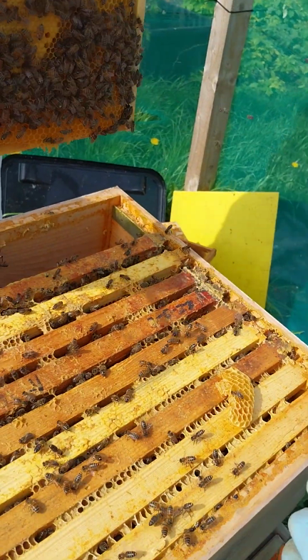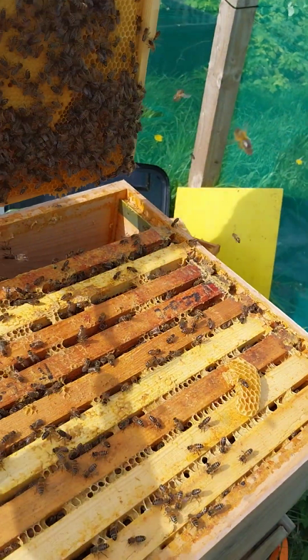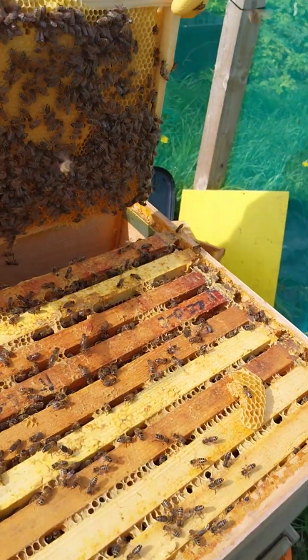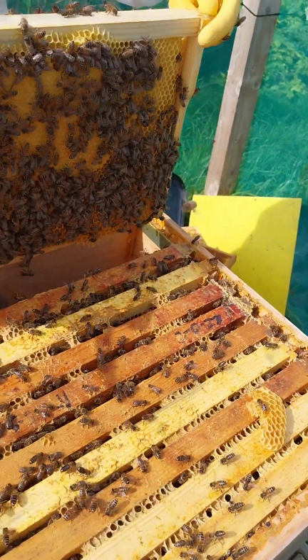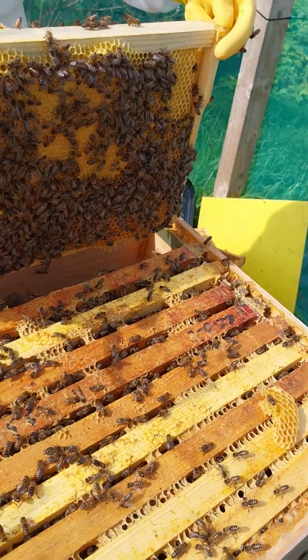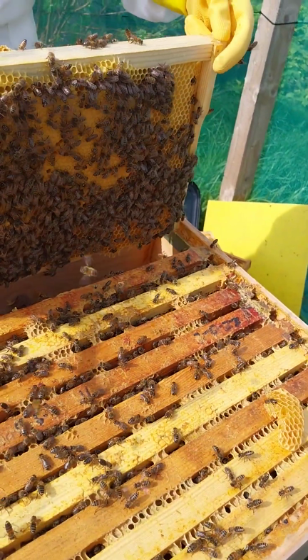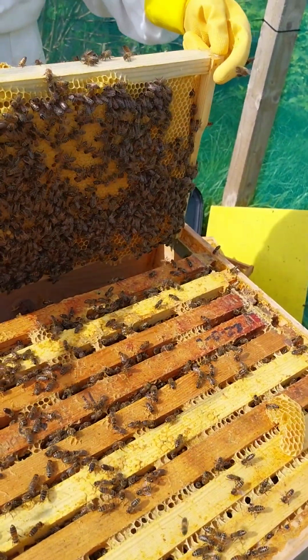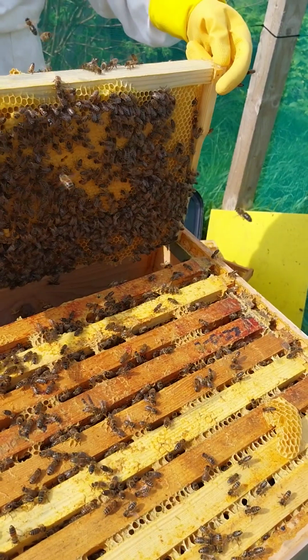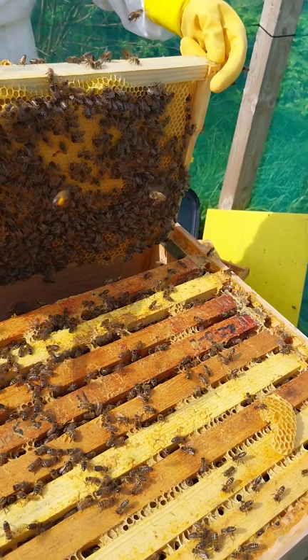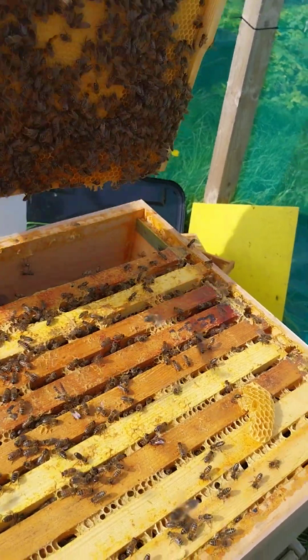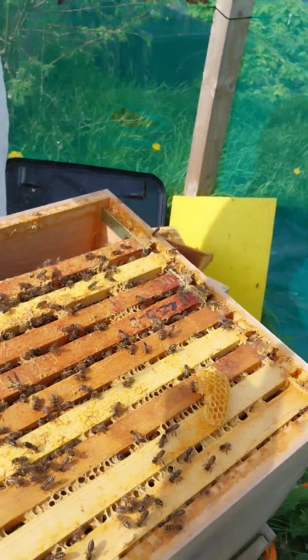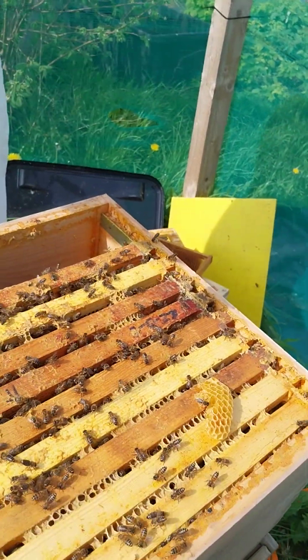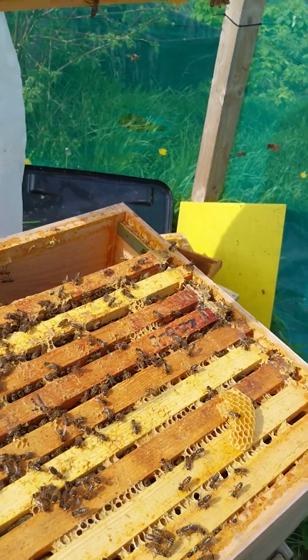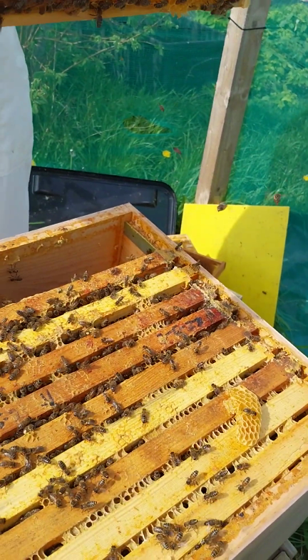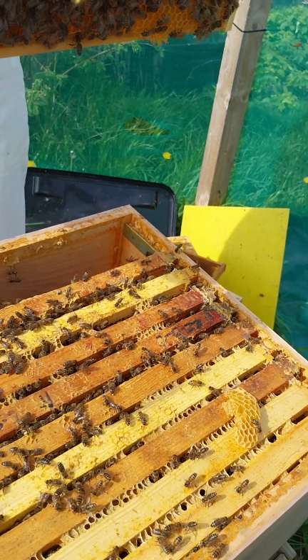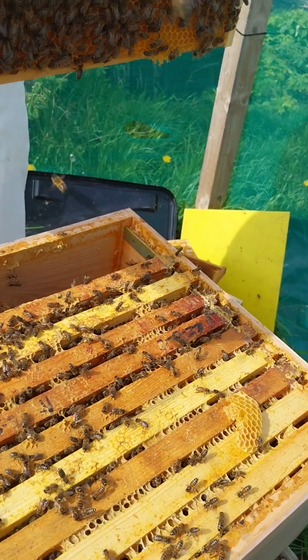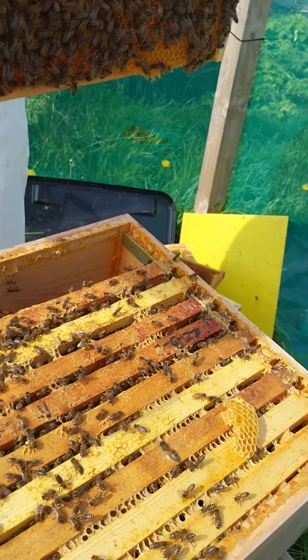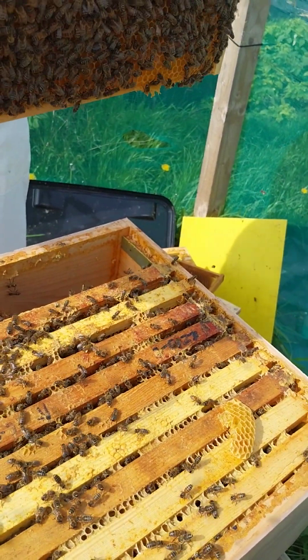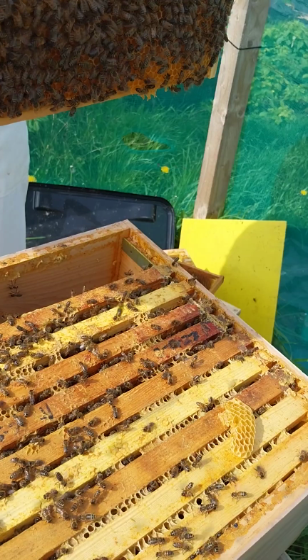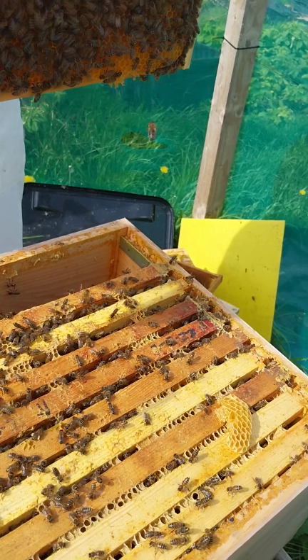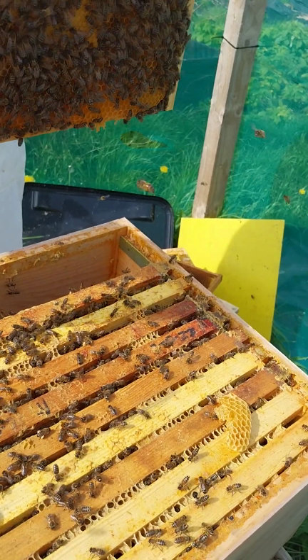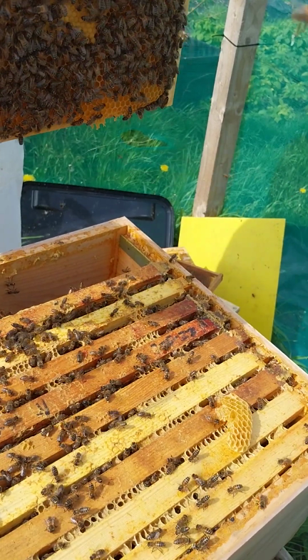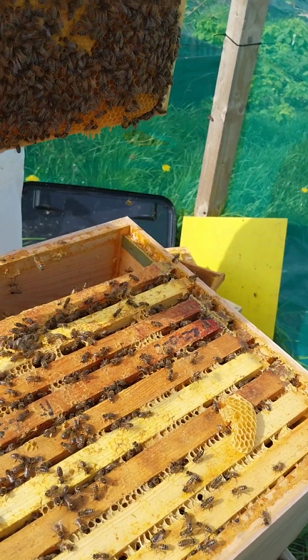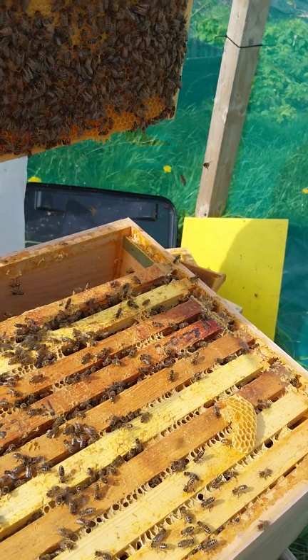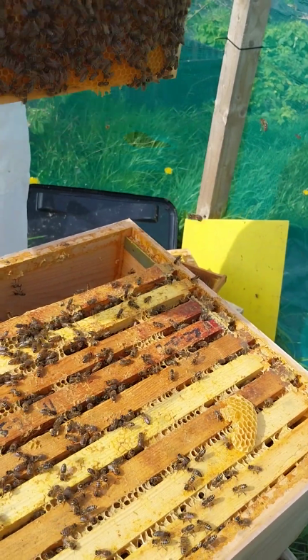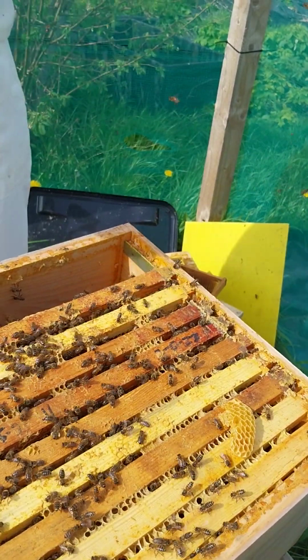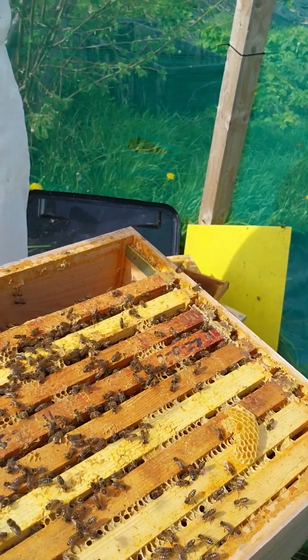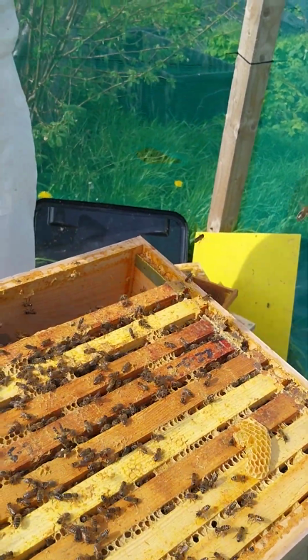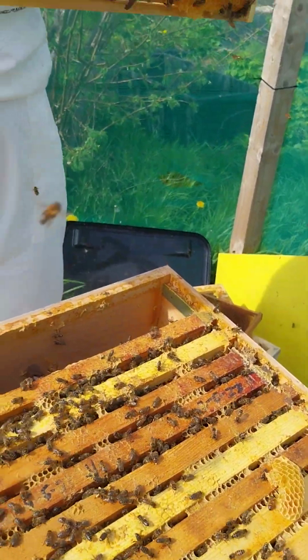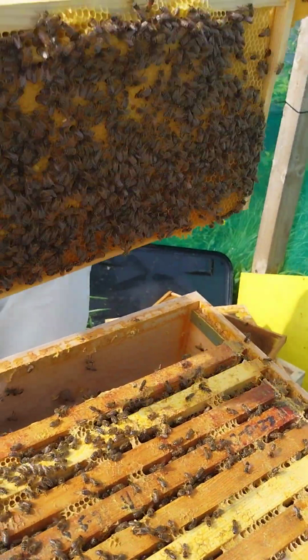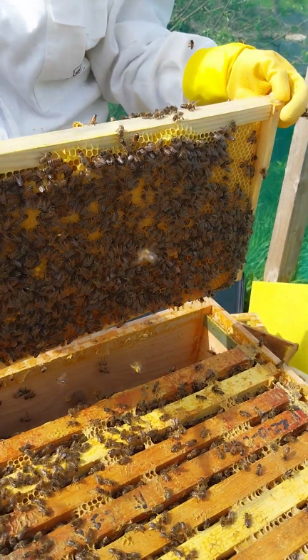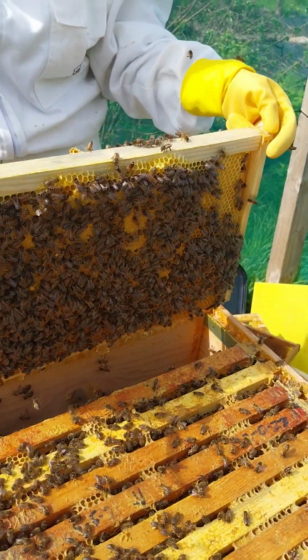Because we don't have wire on this, remember. You put one inside - this is one that we put in two weeks ago without any foundation. And this is what they built - this is the brood. This is my experiment.